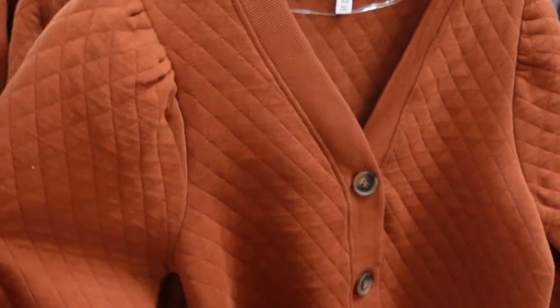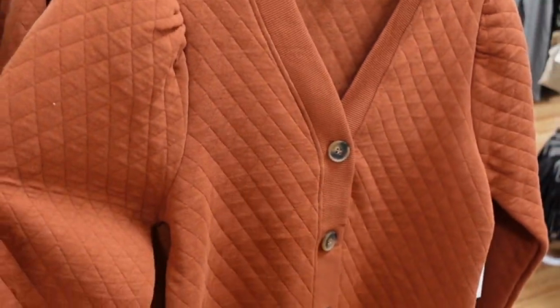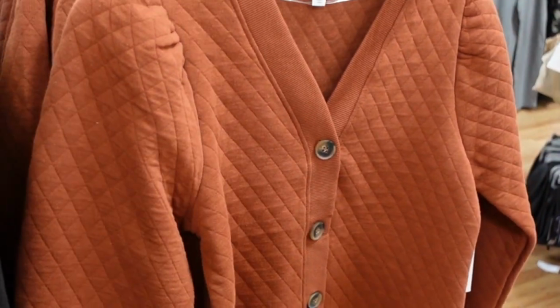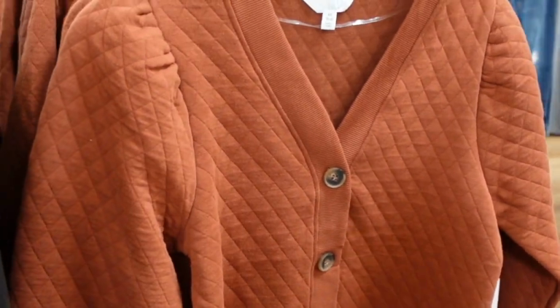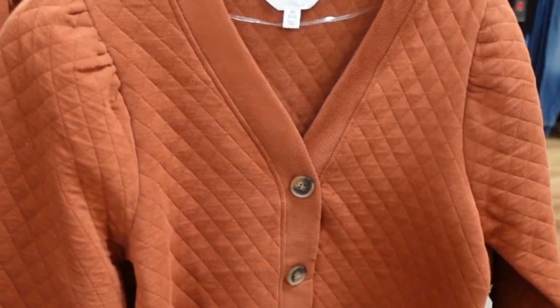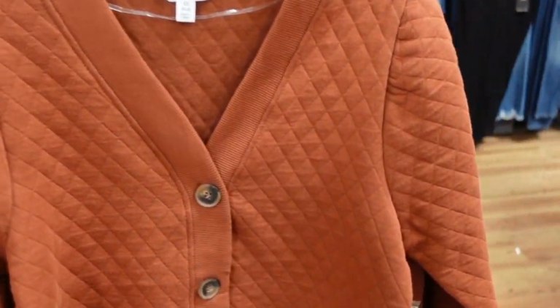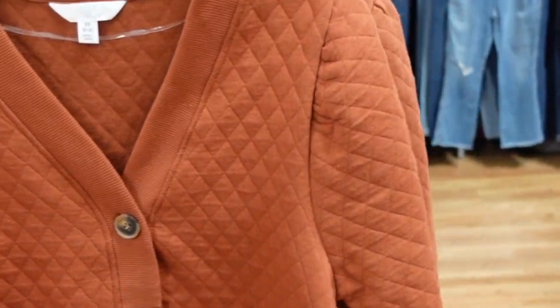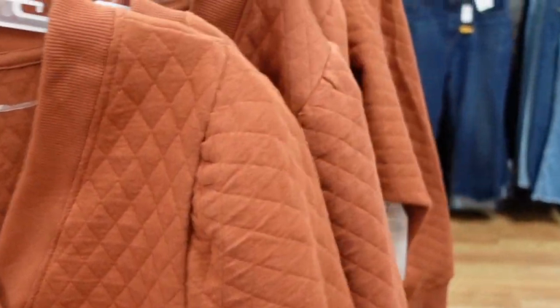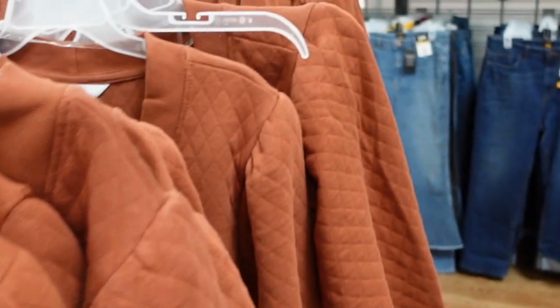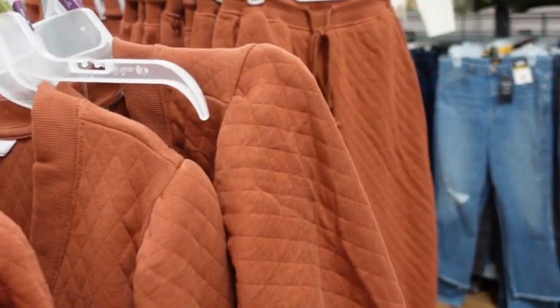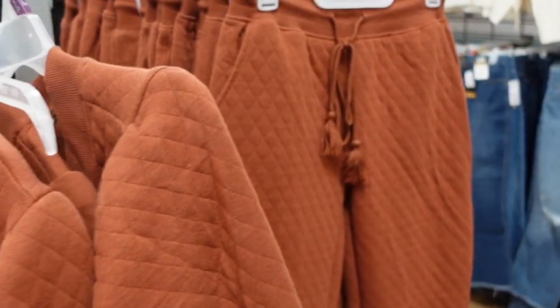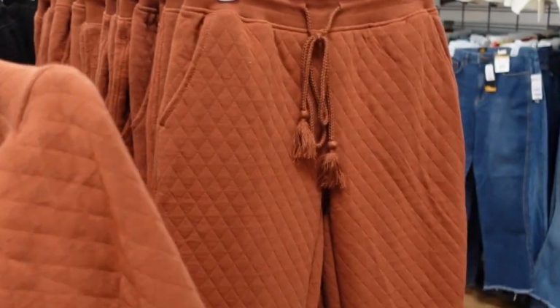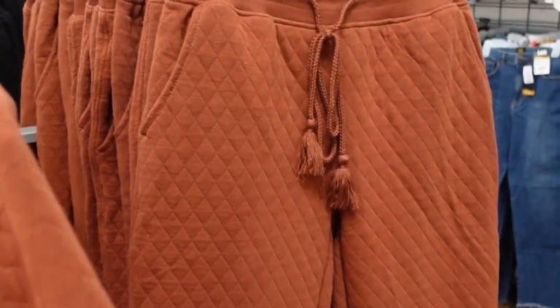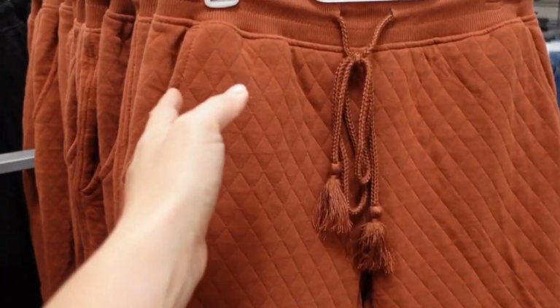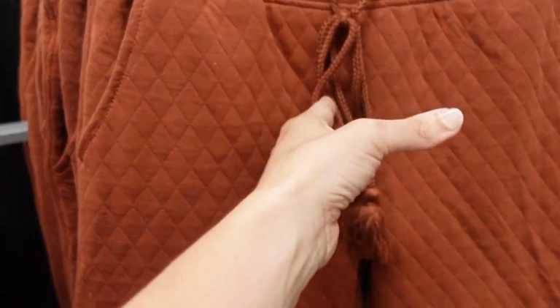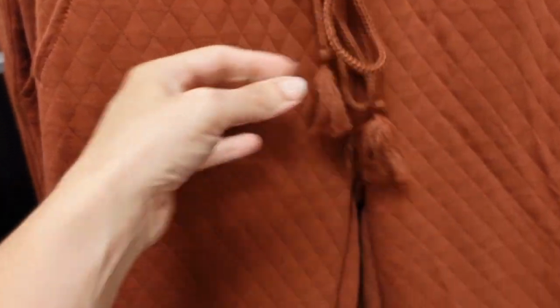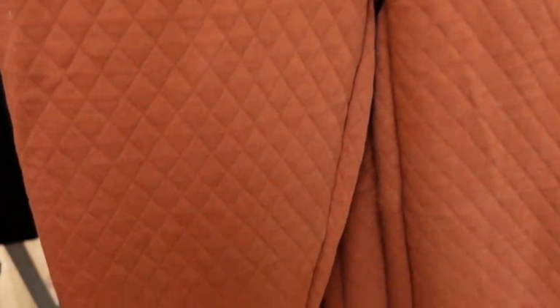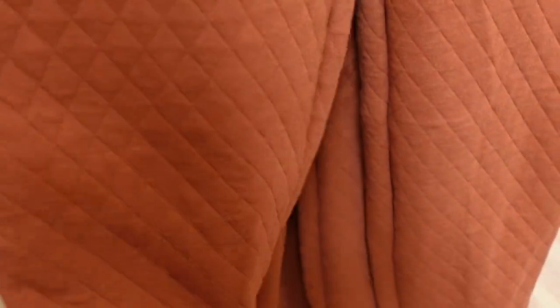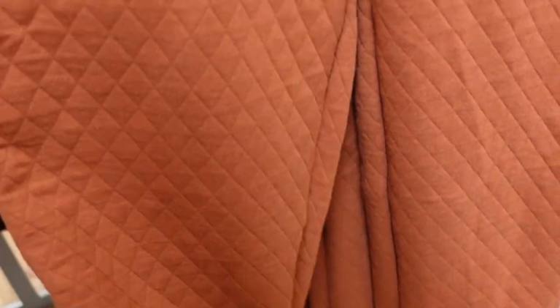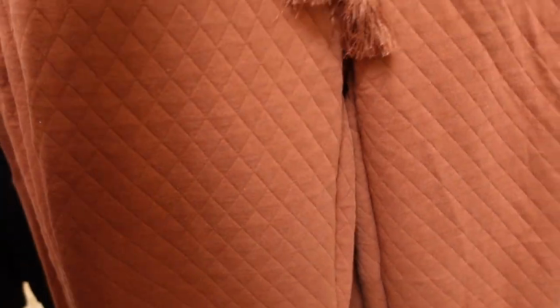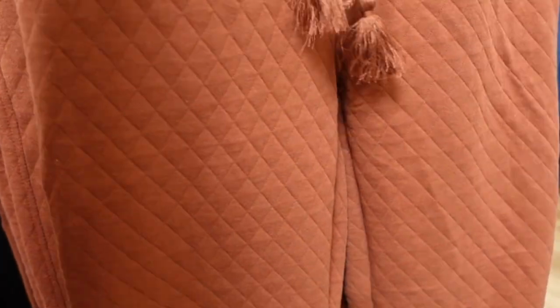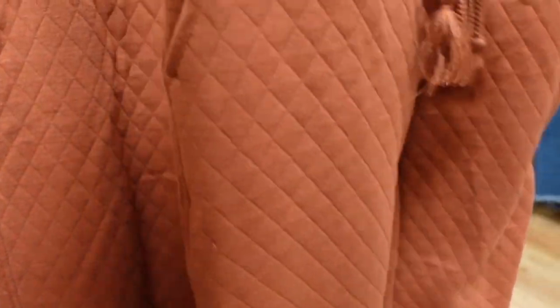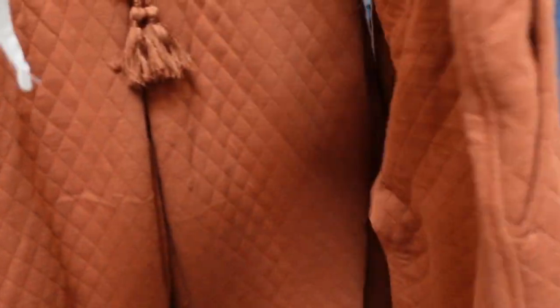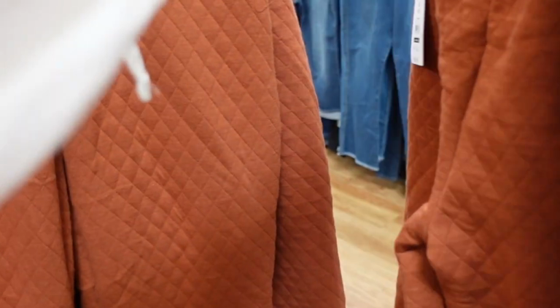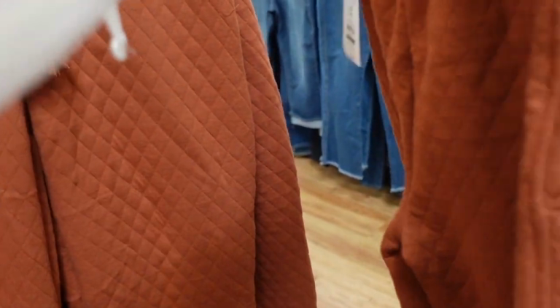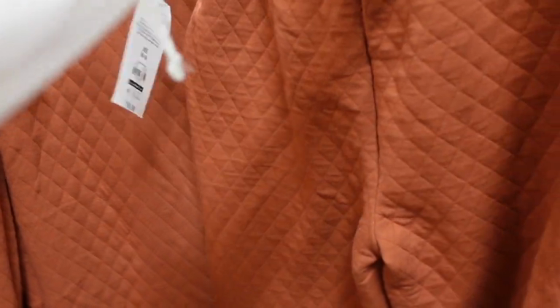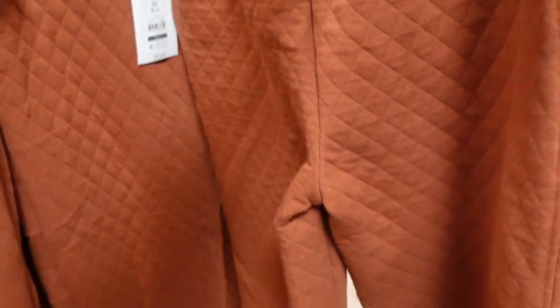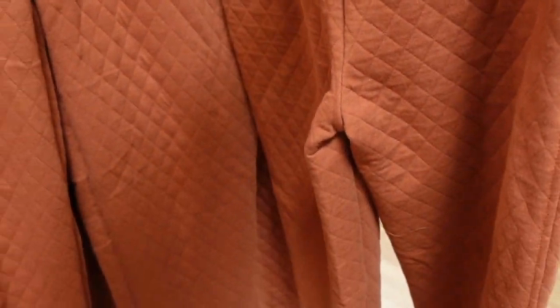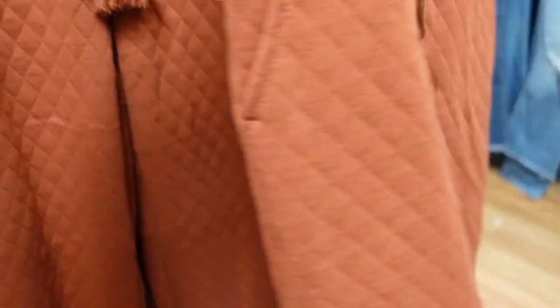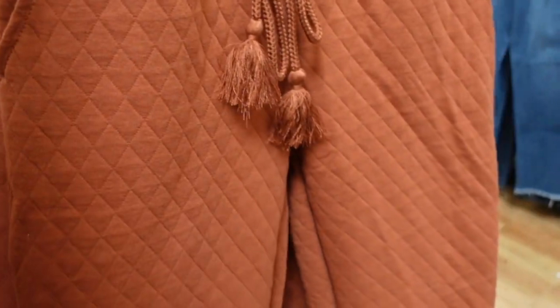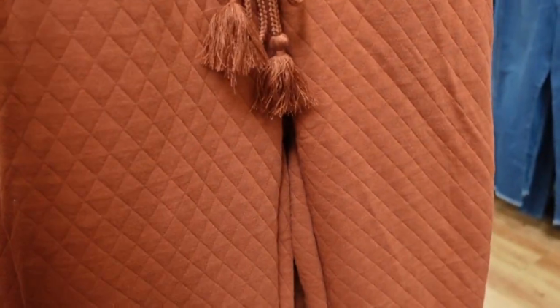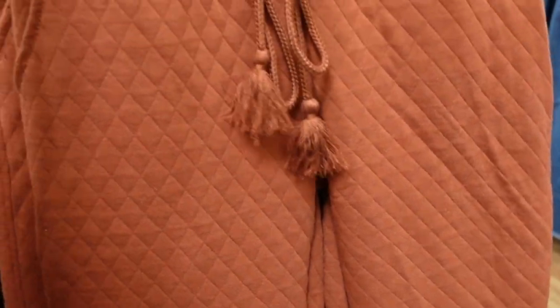I'm also seeing the matching sweatpants. These have an elastic waistband, side pocket, drawstring, true jogger bottom, and the back is that same kind of fit. It comes in both of those same colors, the brown and the black, and the pants are $26.98.